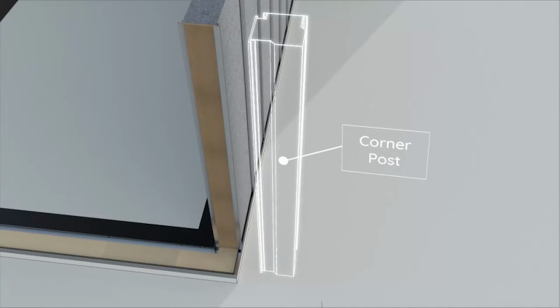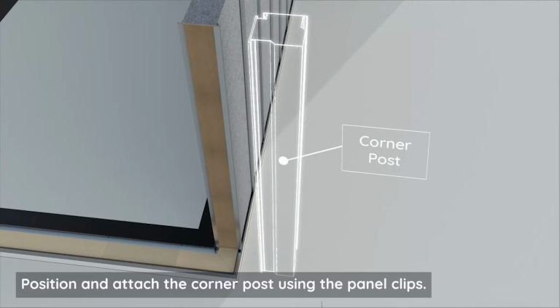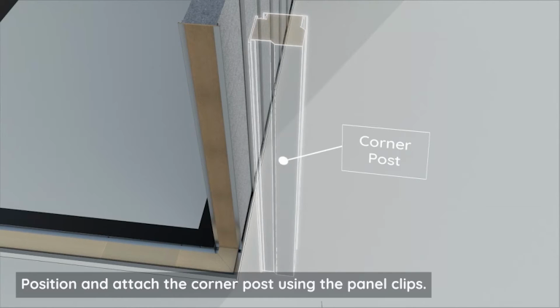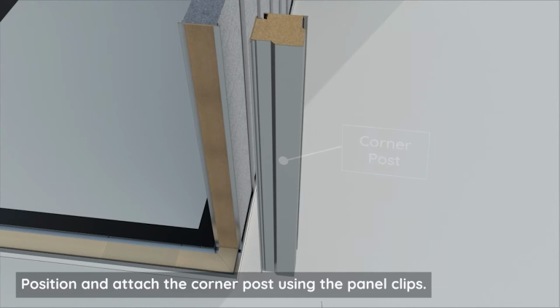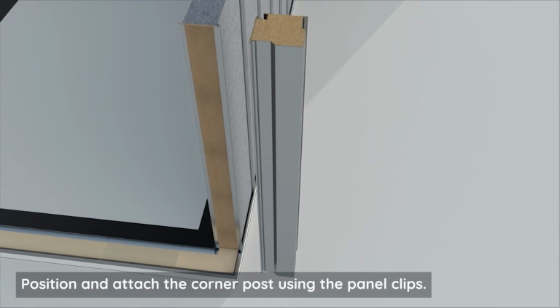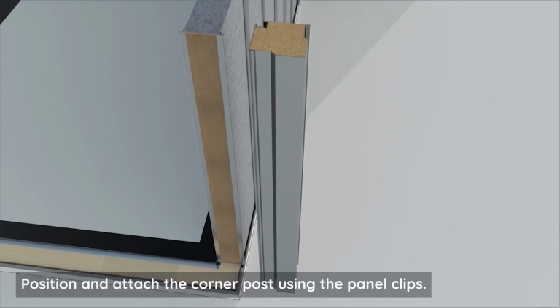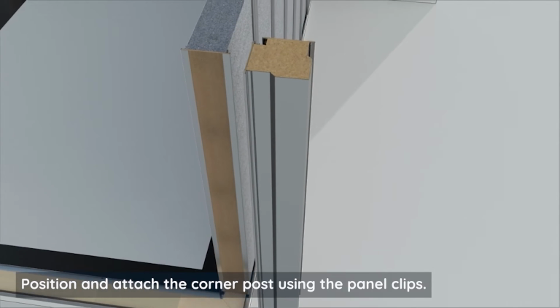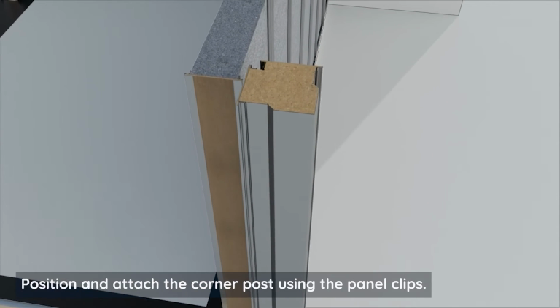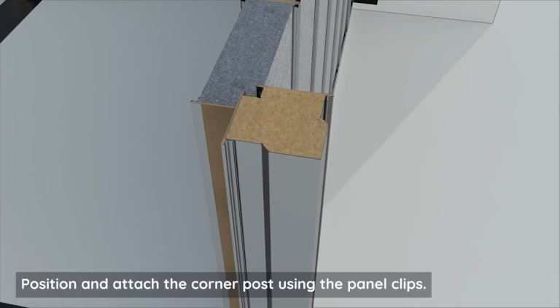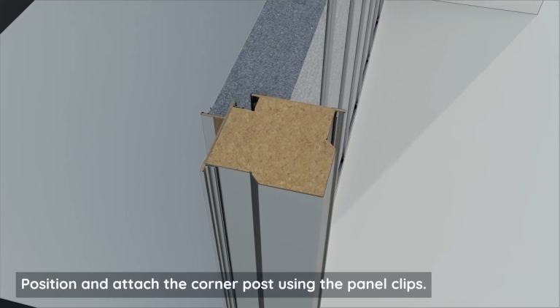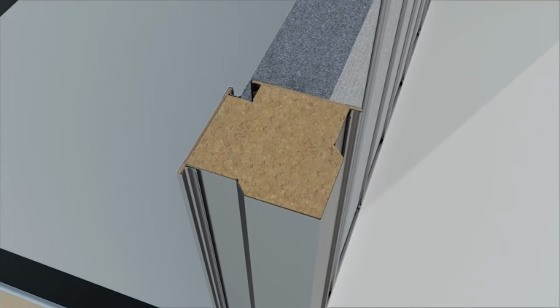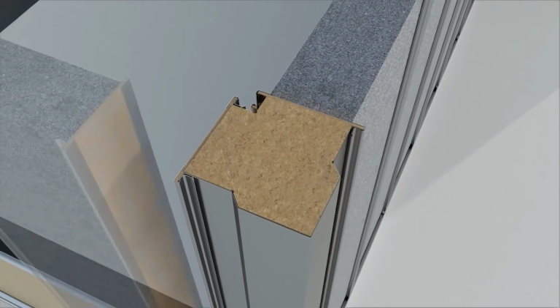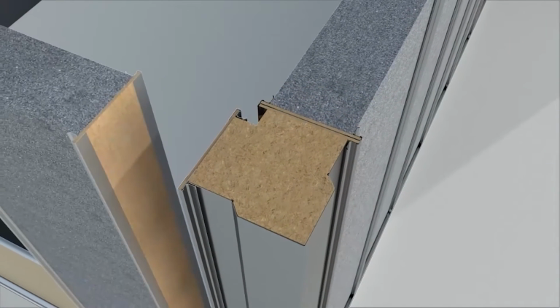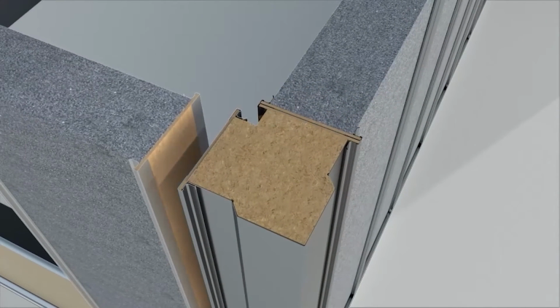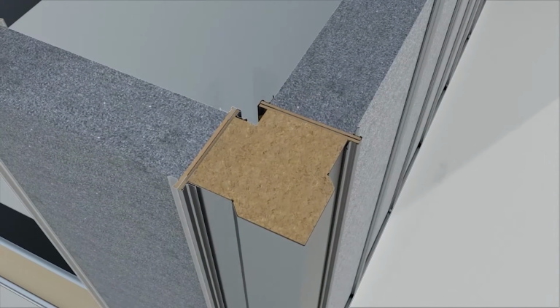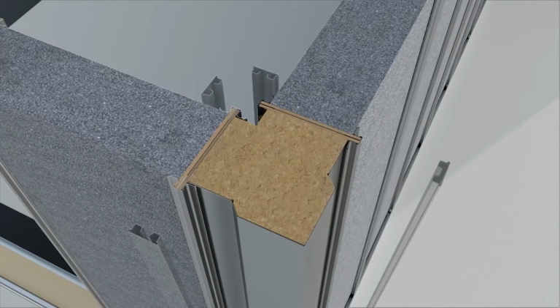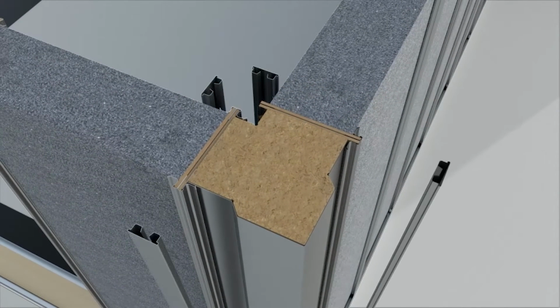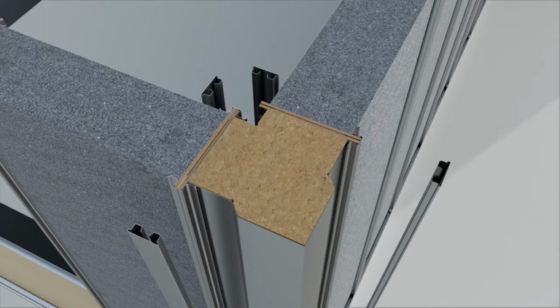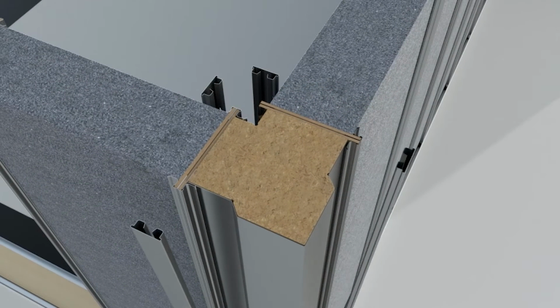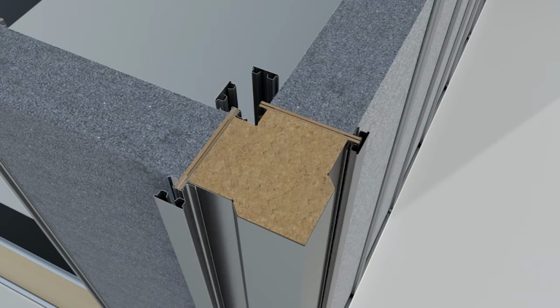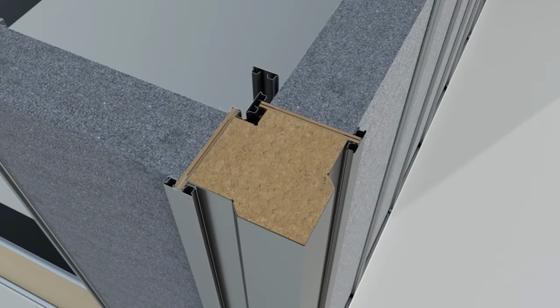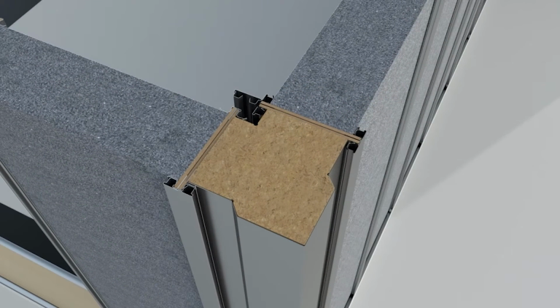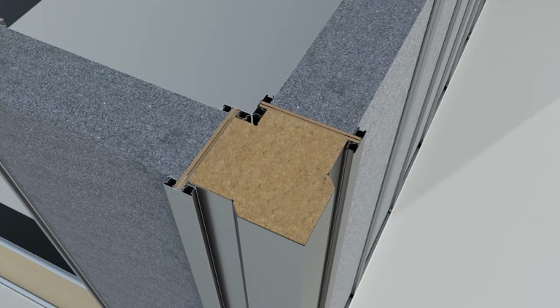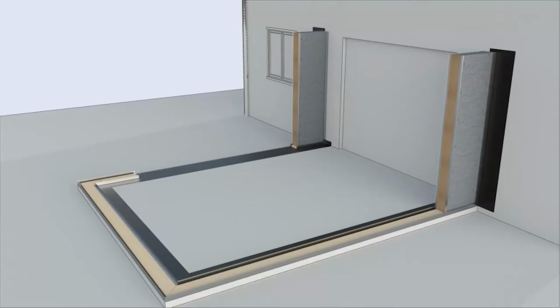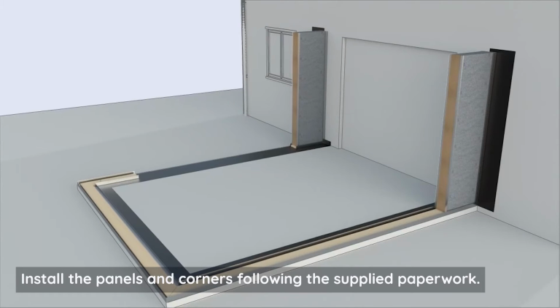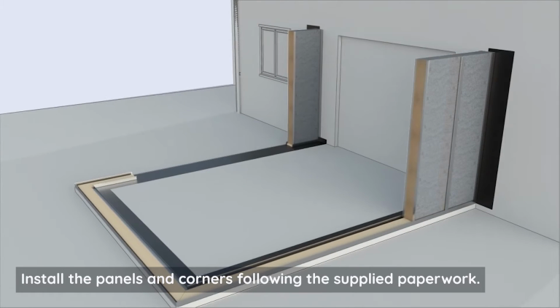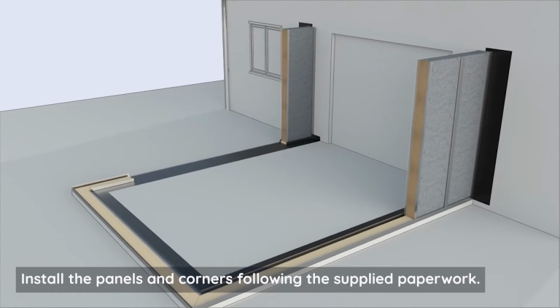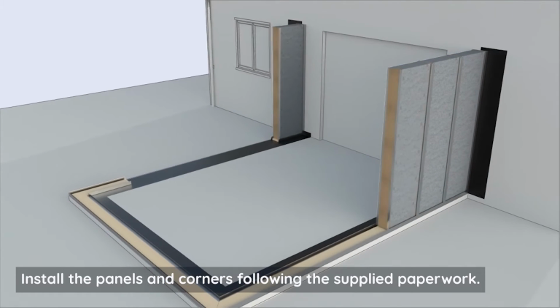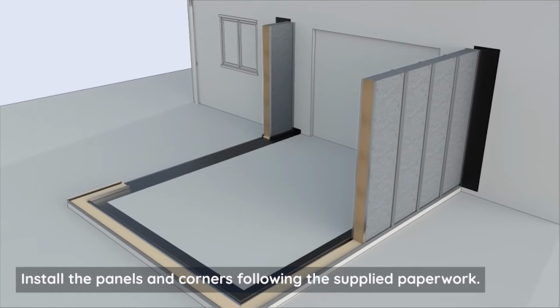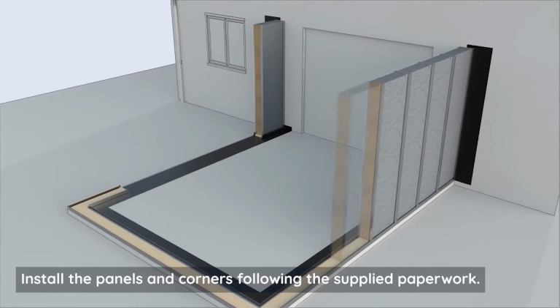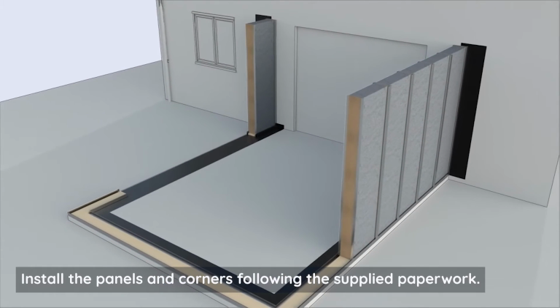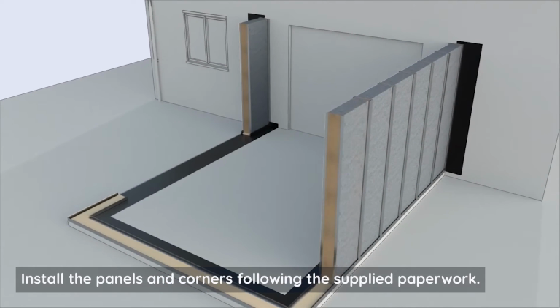Position and attach the corner post using the panel clips. Install the panels and corners following the supplied paperwork.